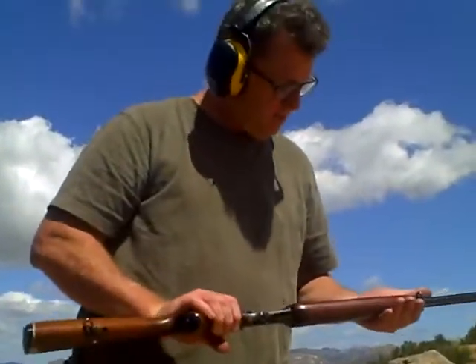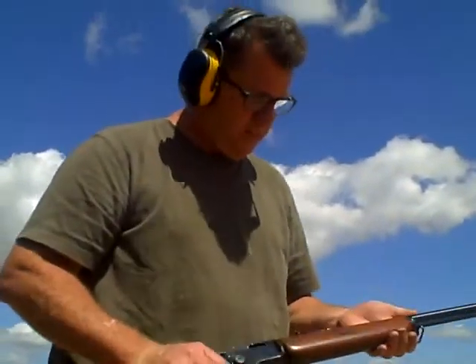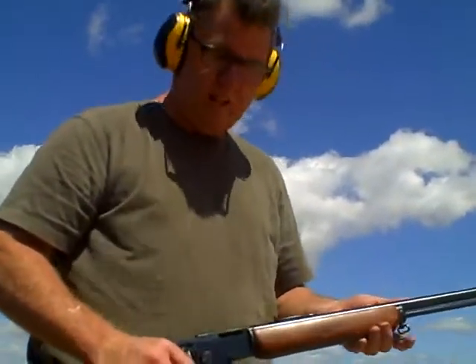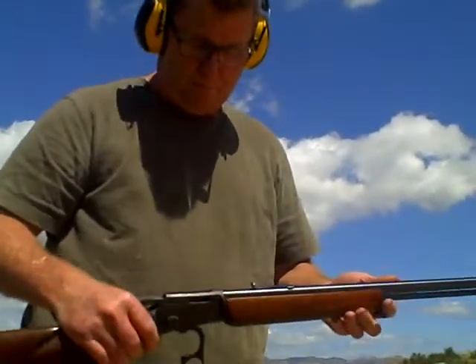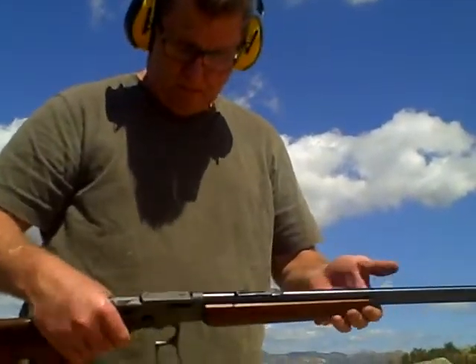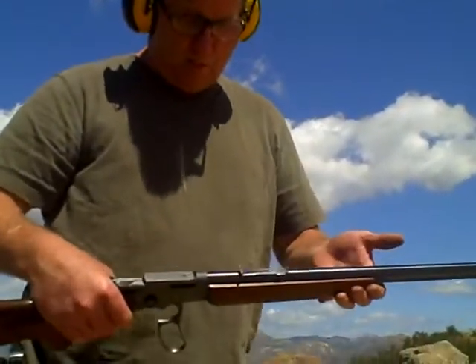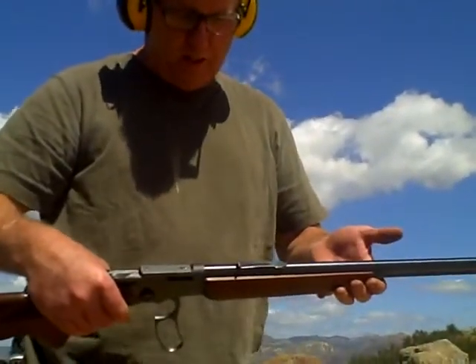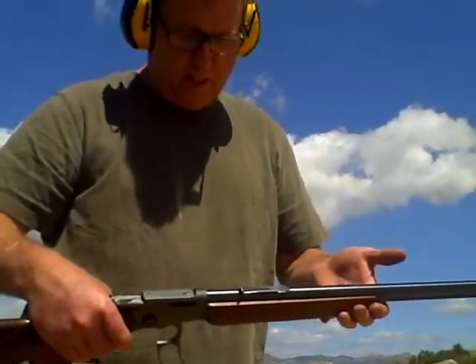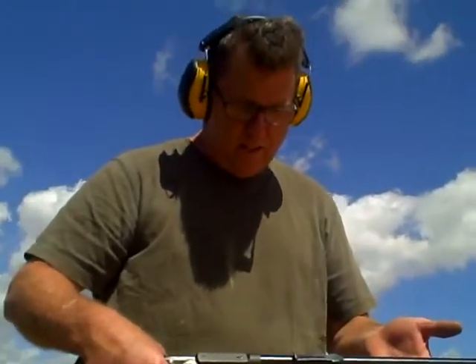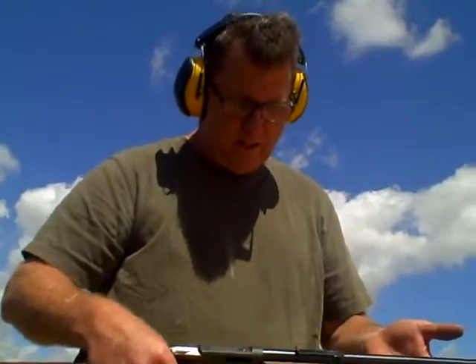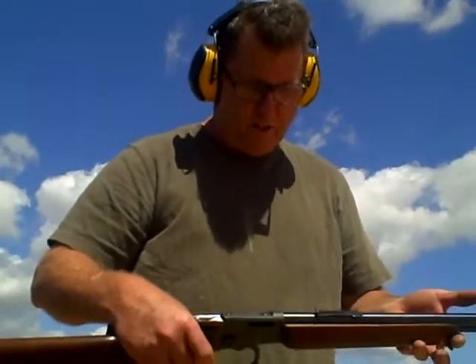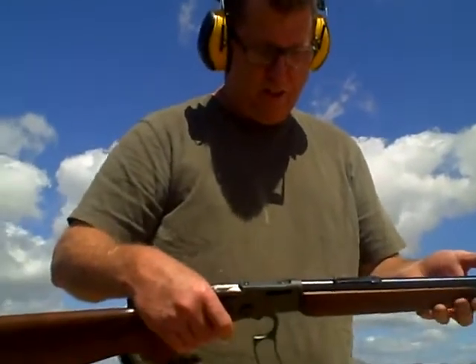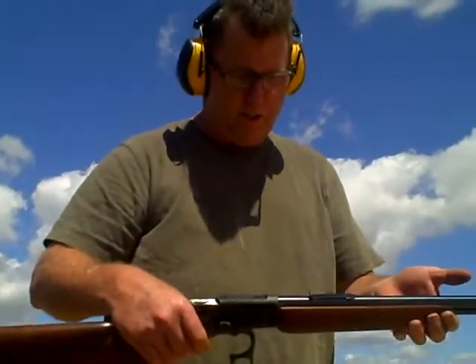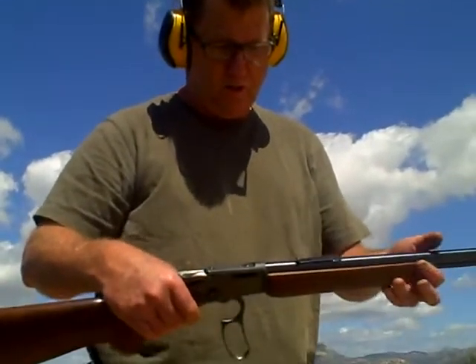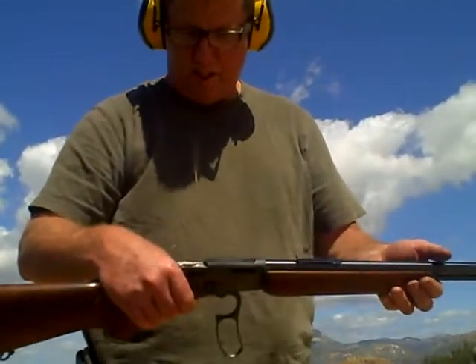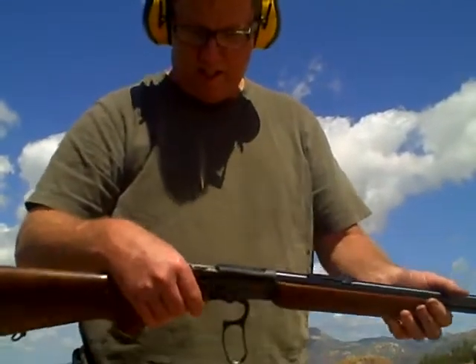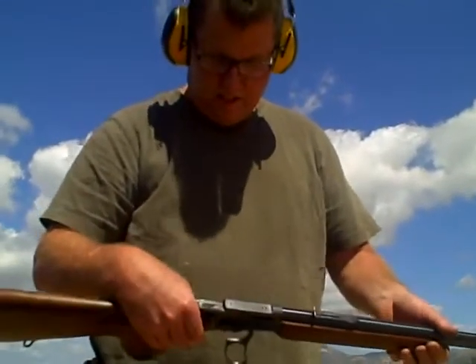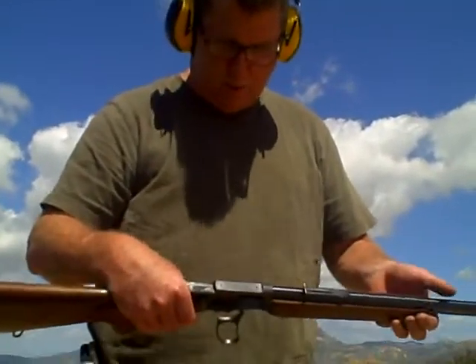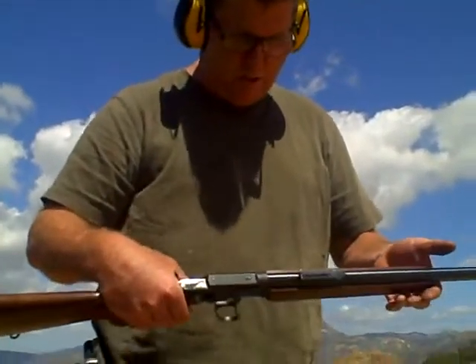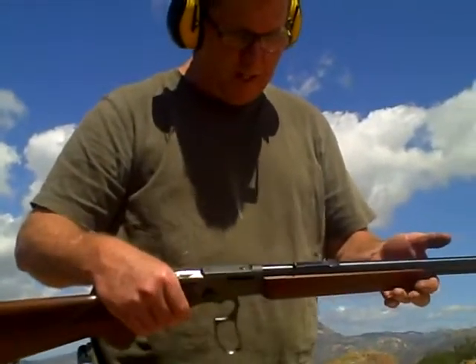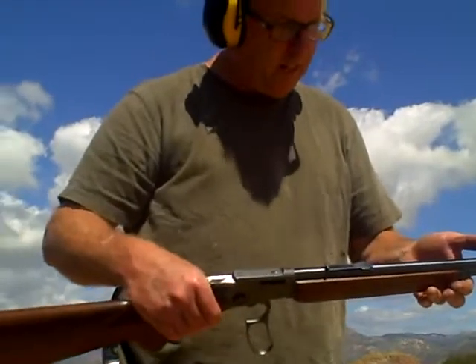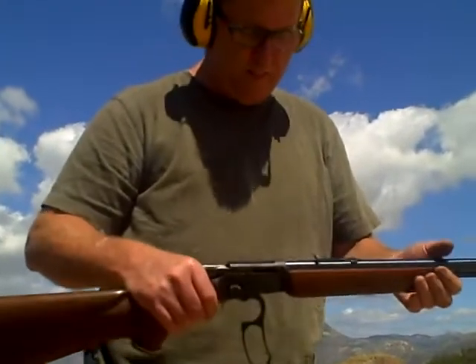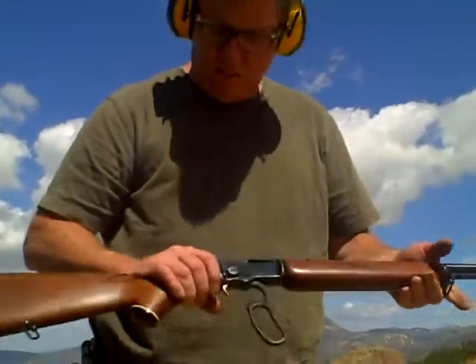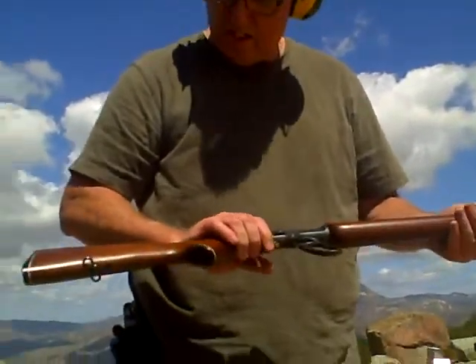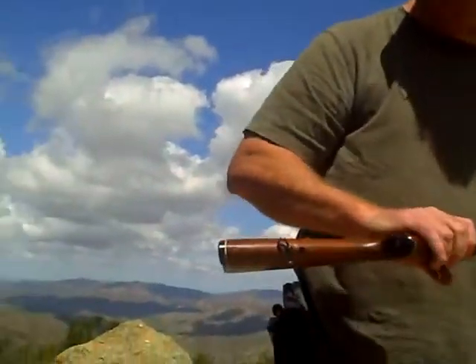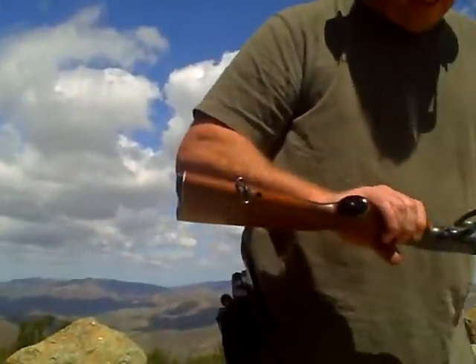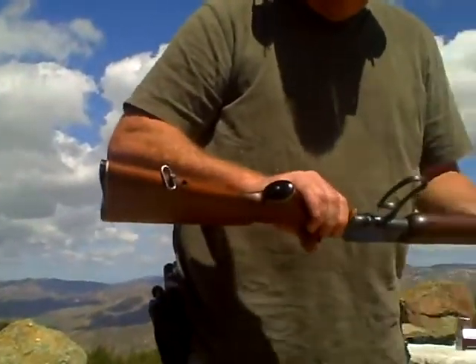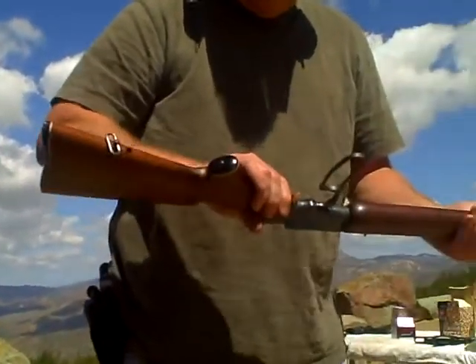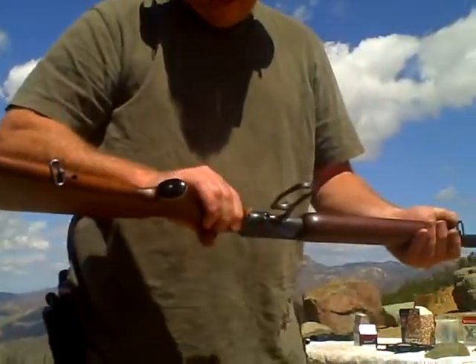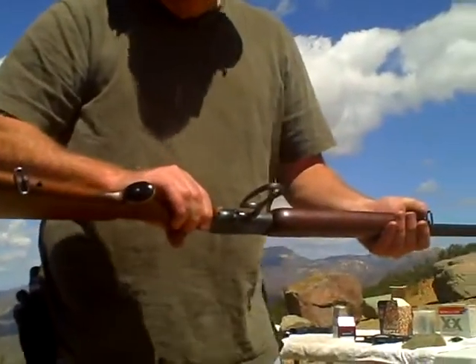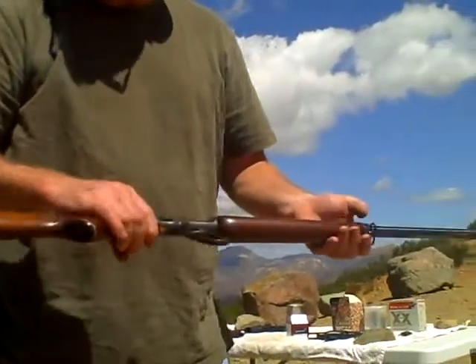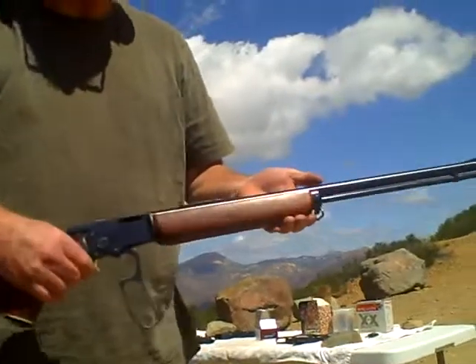This is a Marlin 39A — they call it the Marlin Golden 39A. This particular one was made in 1959 and it's in immaculate condition.